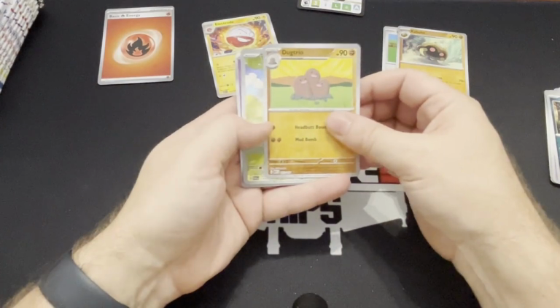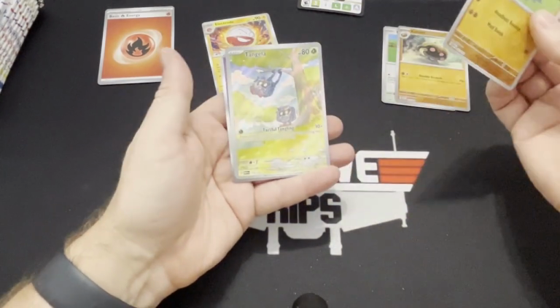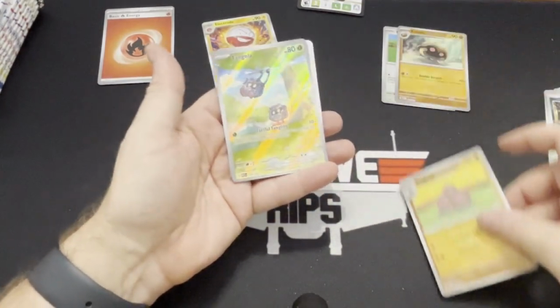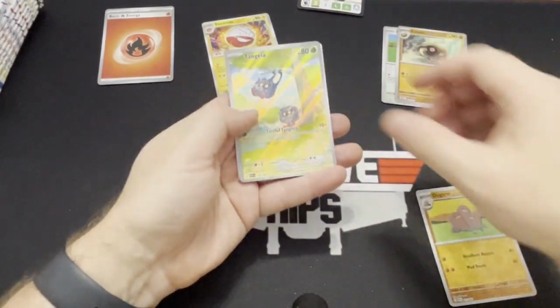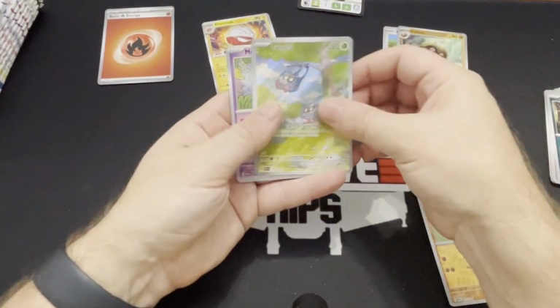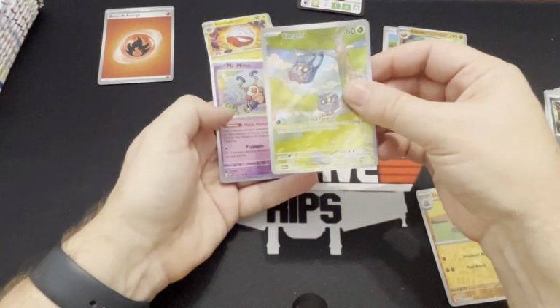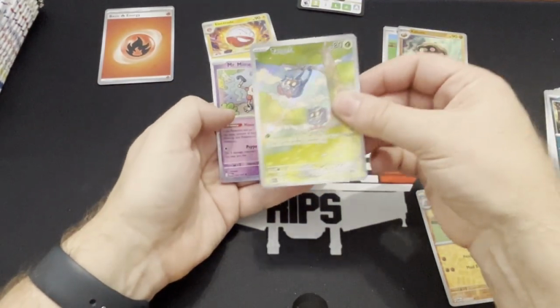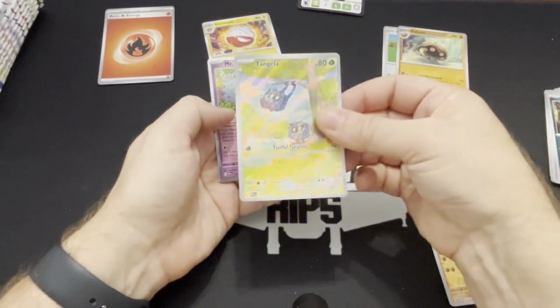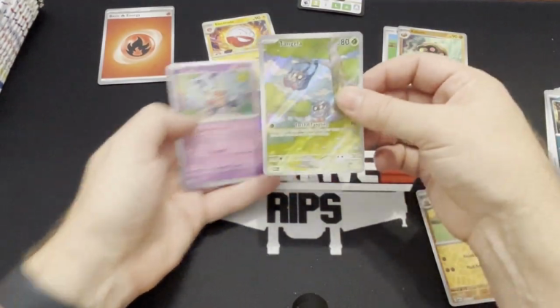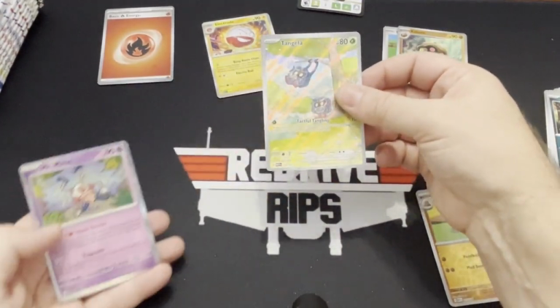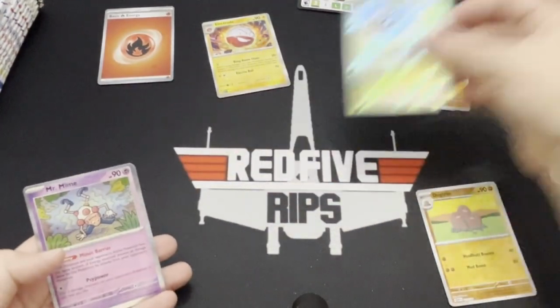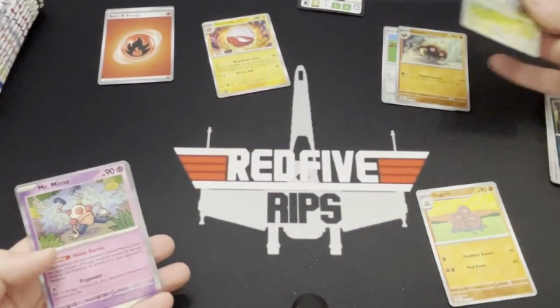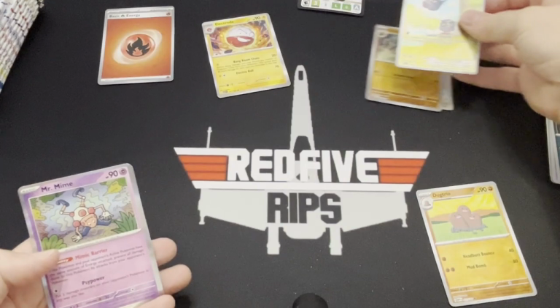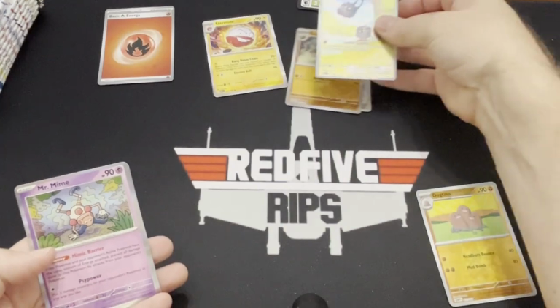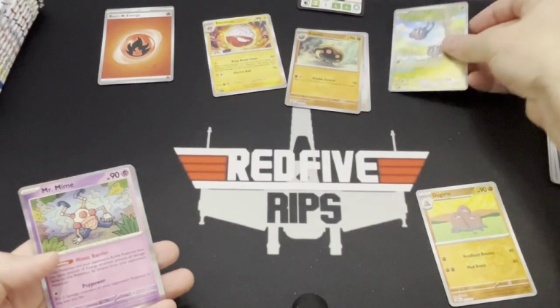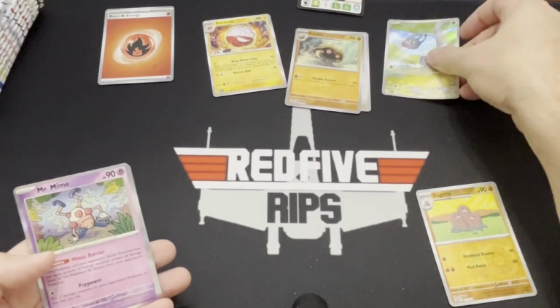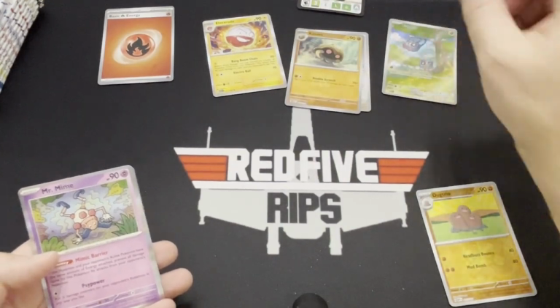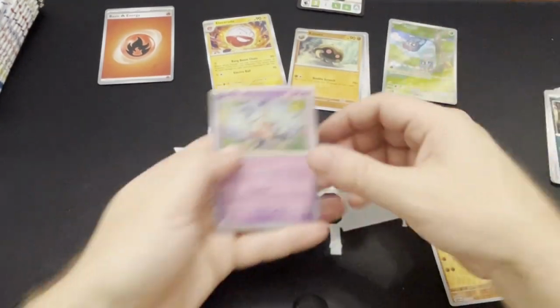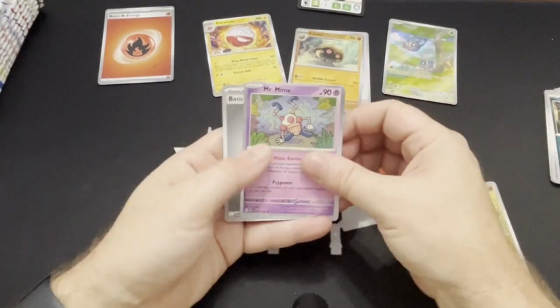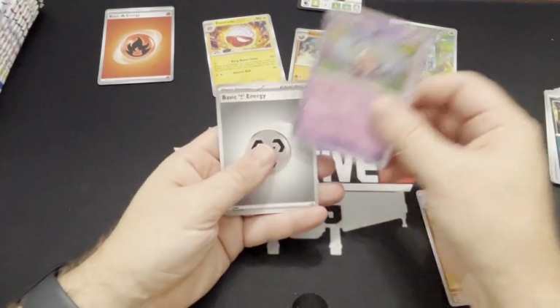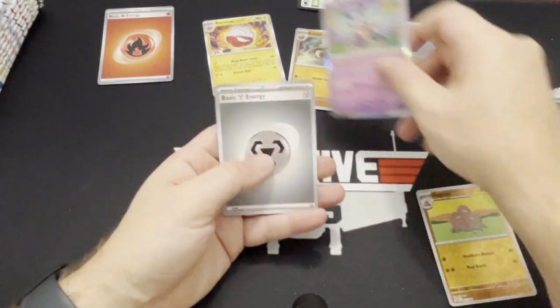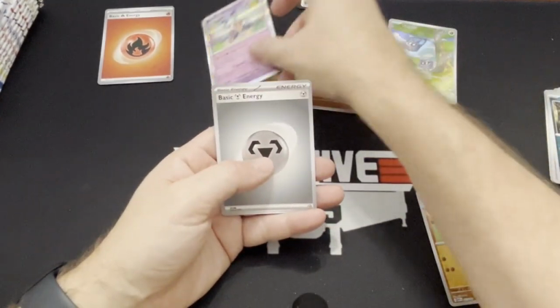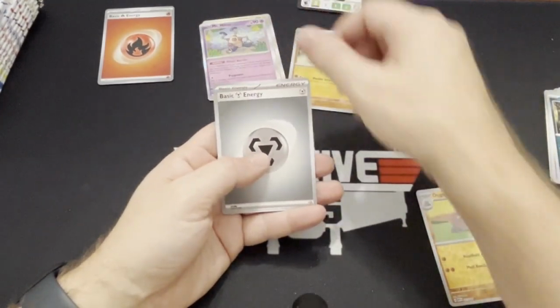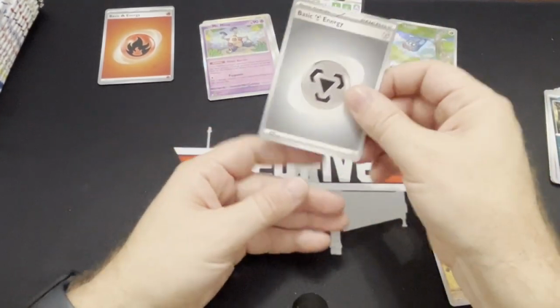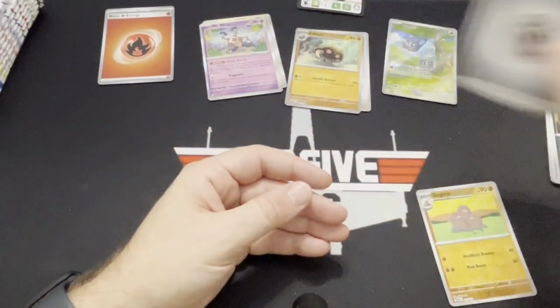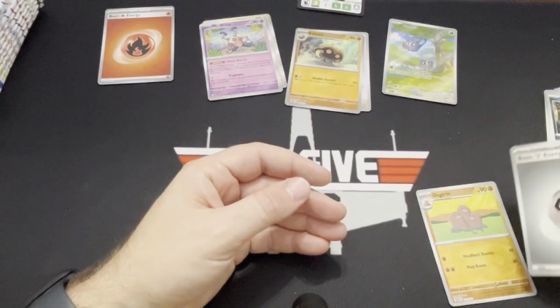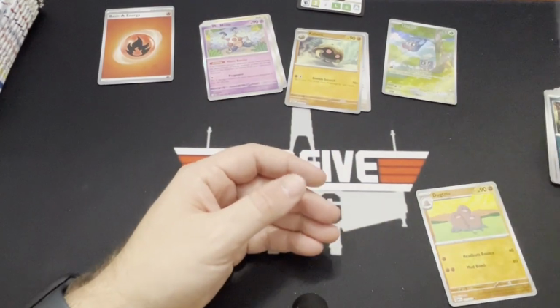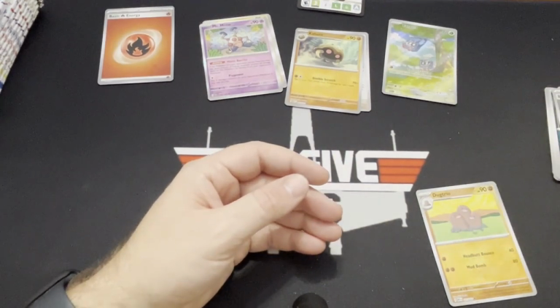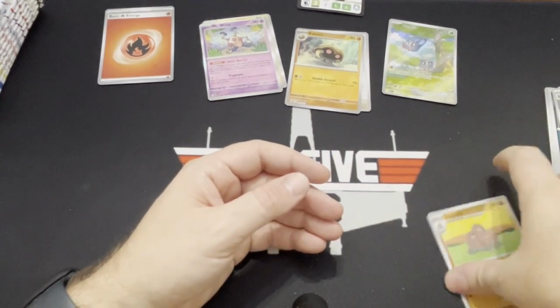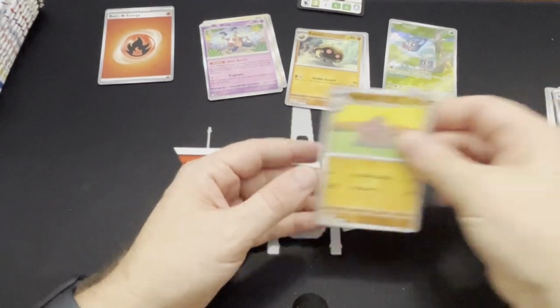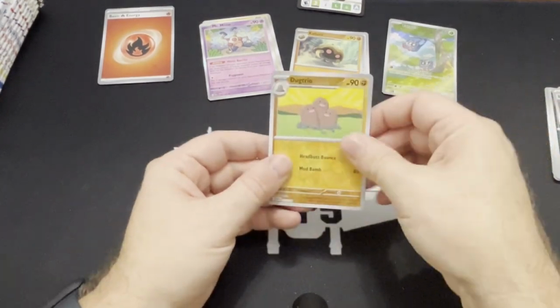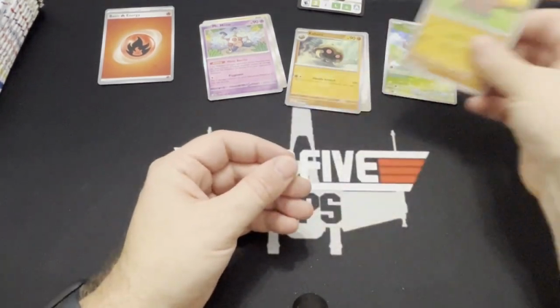Oh, we got a Tangela illustration rare! Very cool — so that's a hit. We'll put the hits over here. Mr. Mime, and basic energy. And then we have the Doduo Trio.